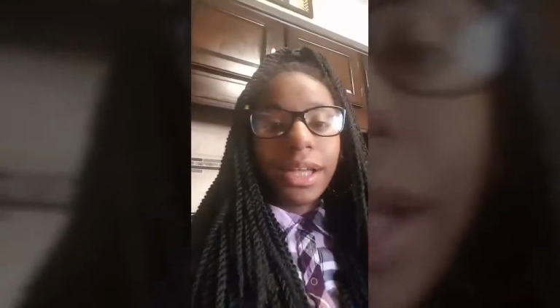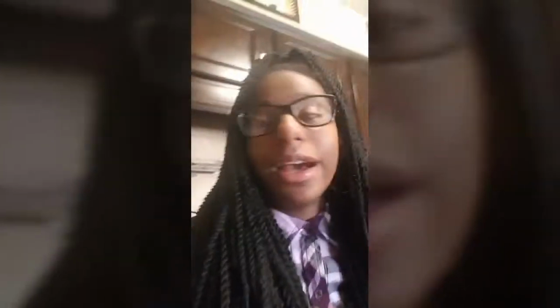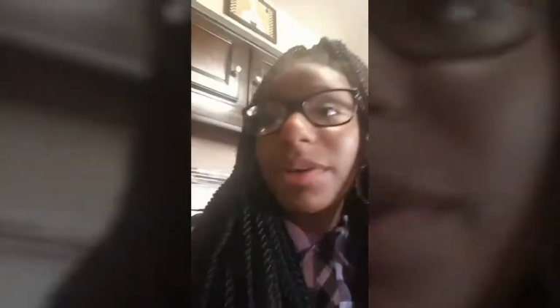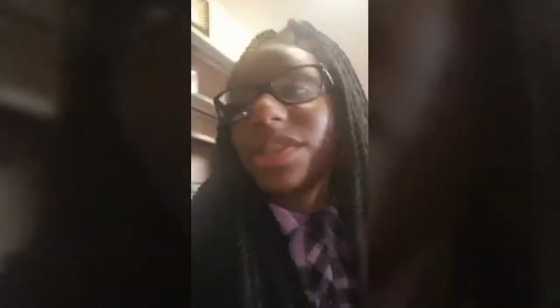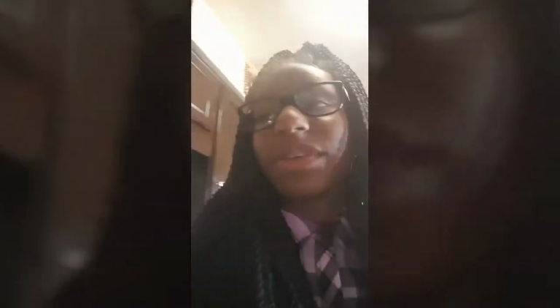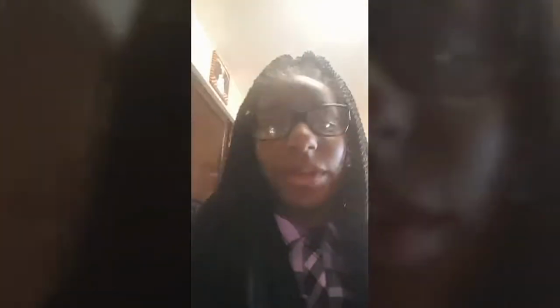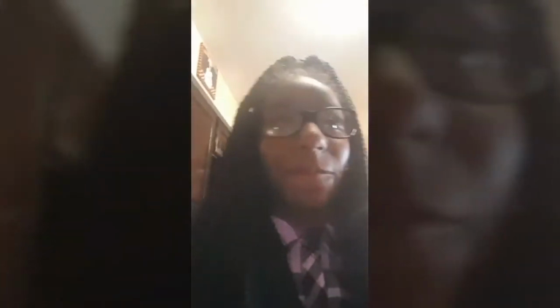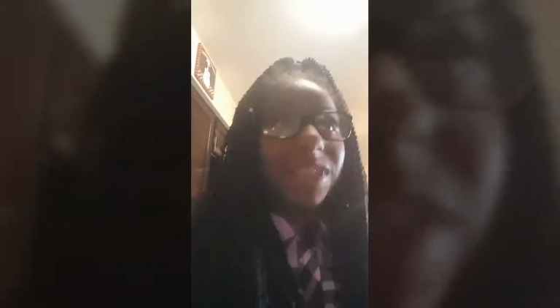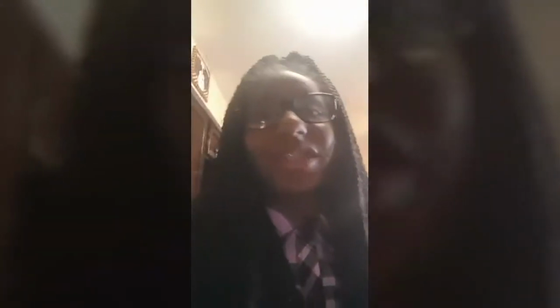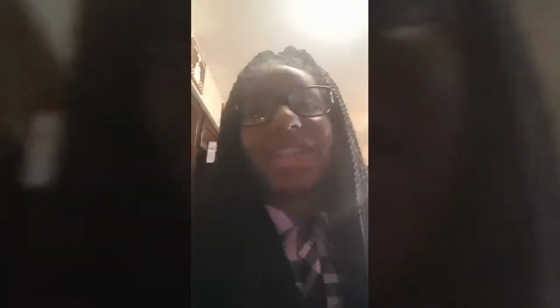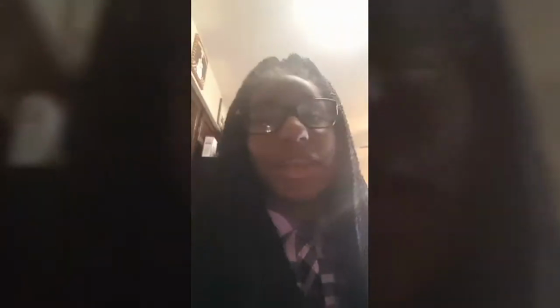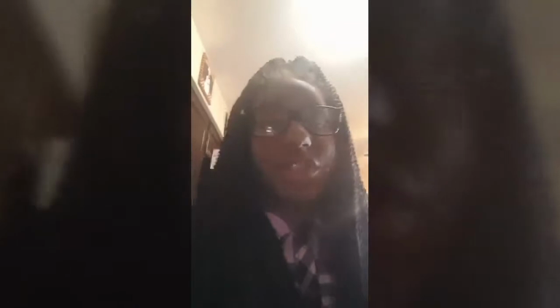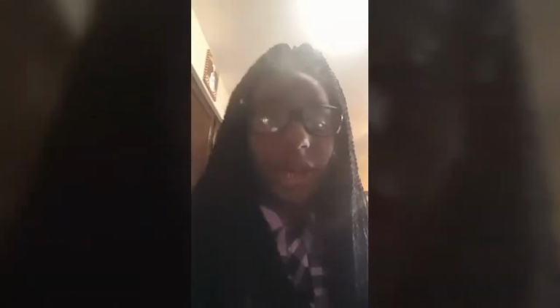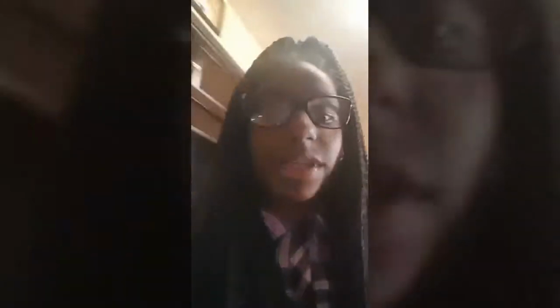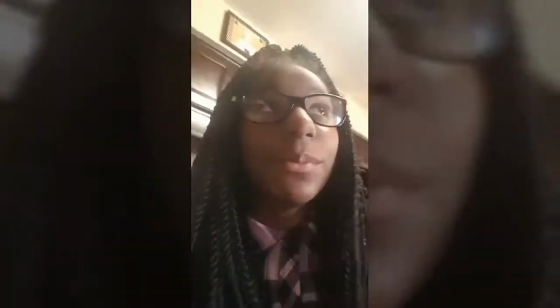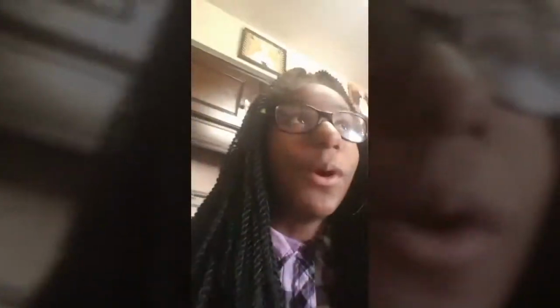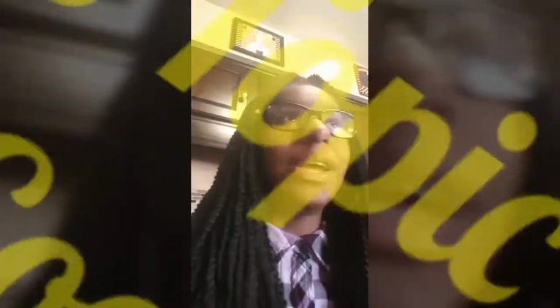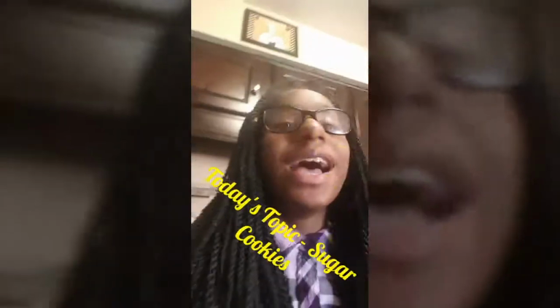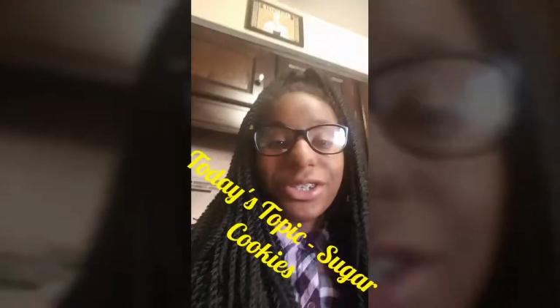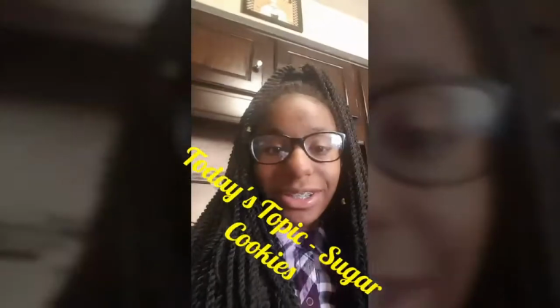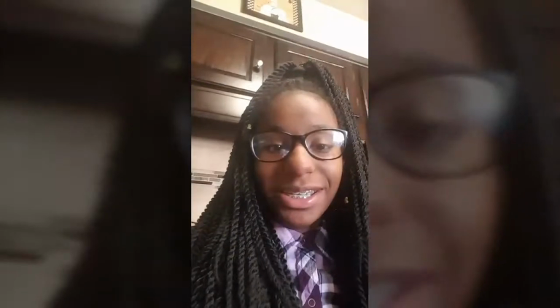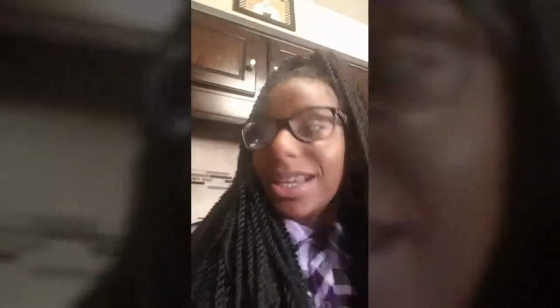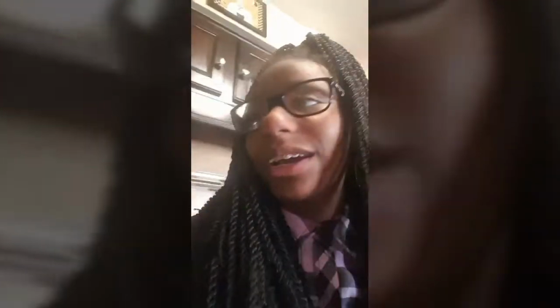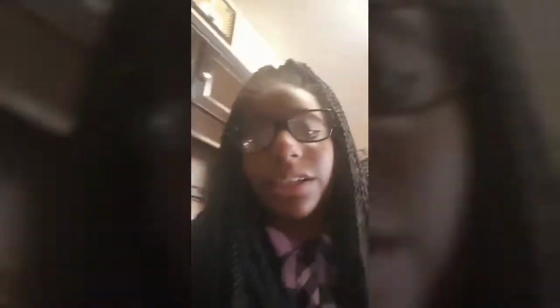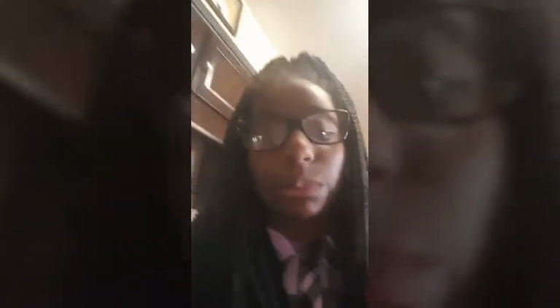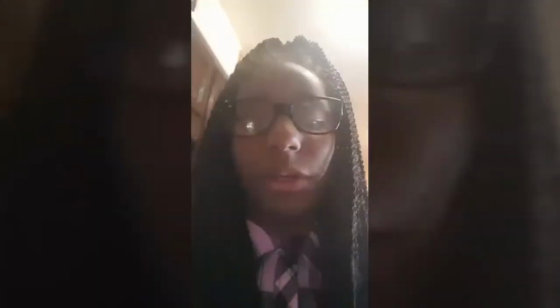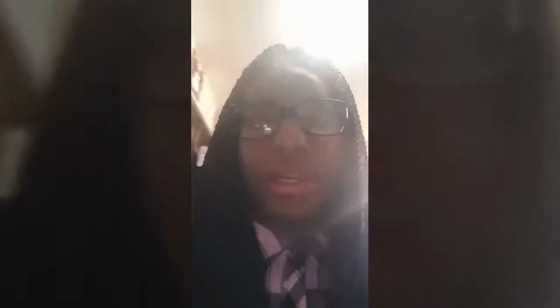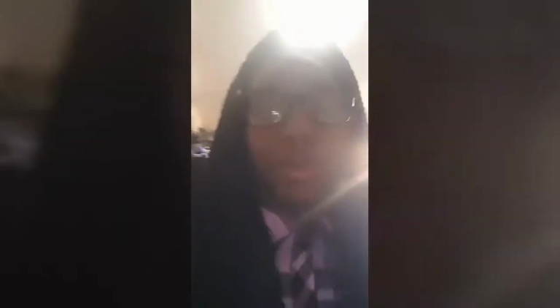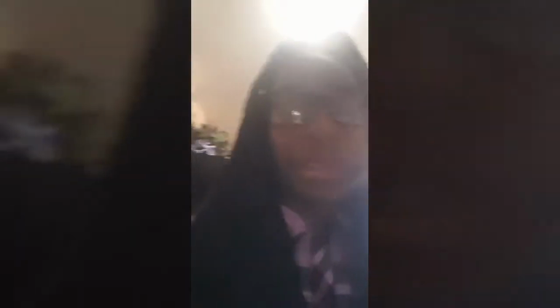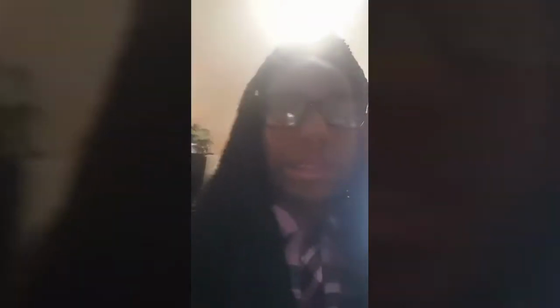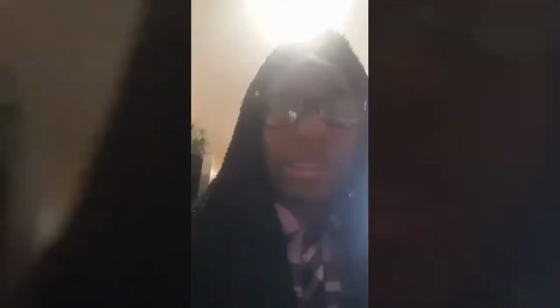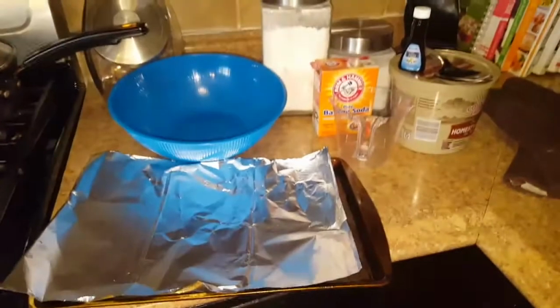Hi guys, my name is Lira Smith from Ms. Taunch's class, and today I'm going to show you how to make simple homemade sugar cookies. Here come all my ingredients.